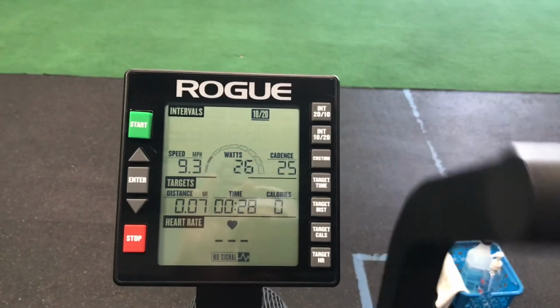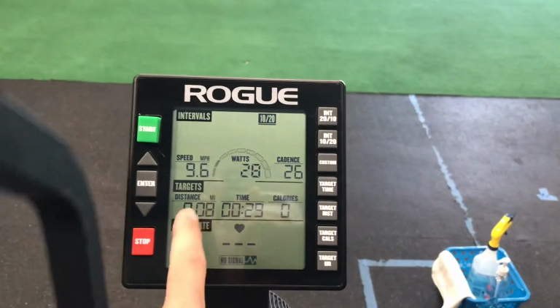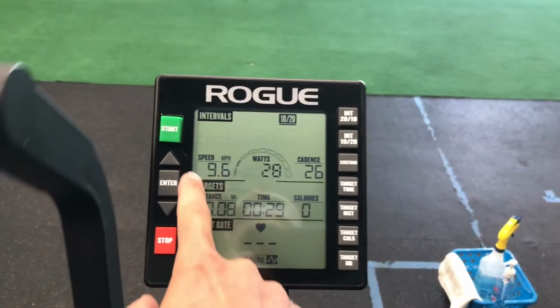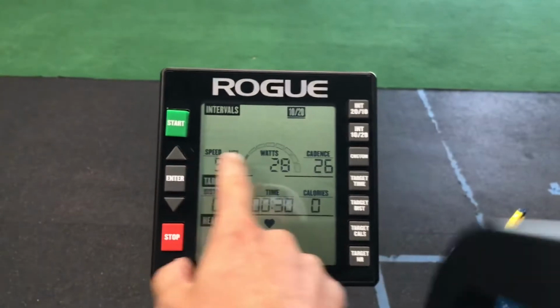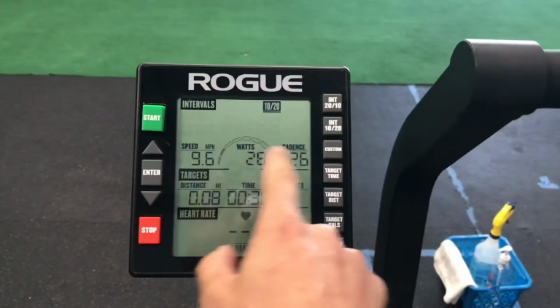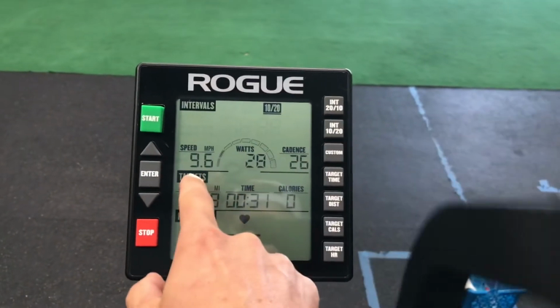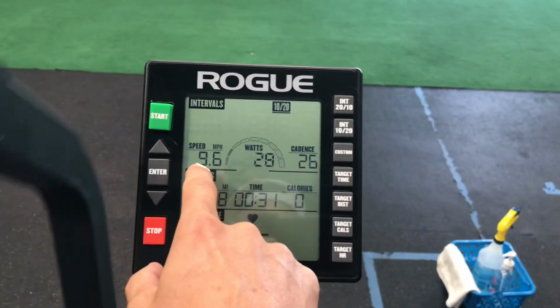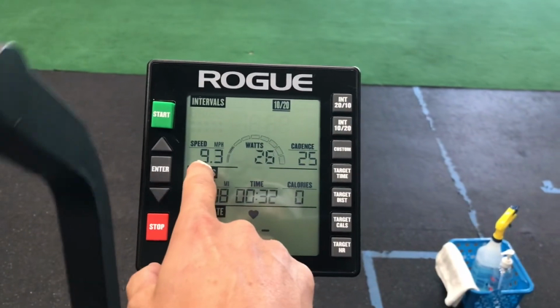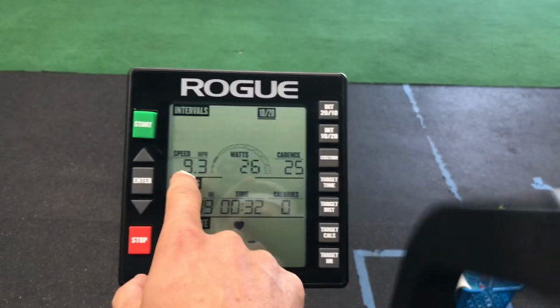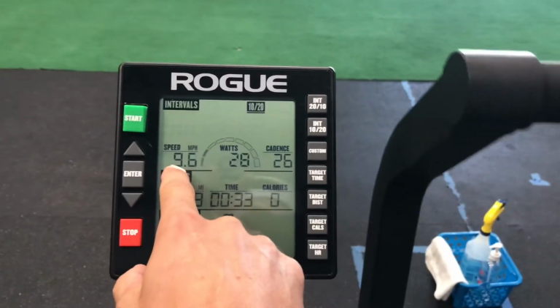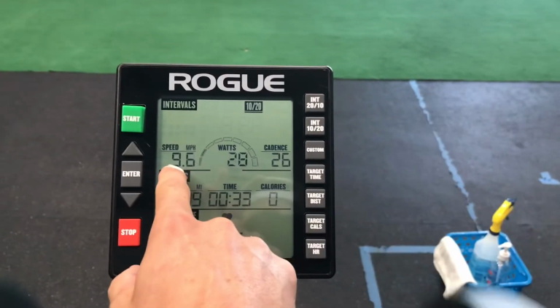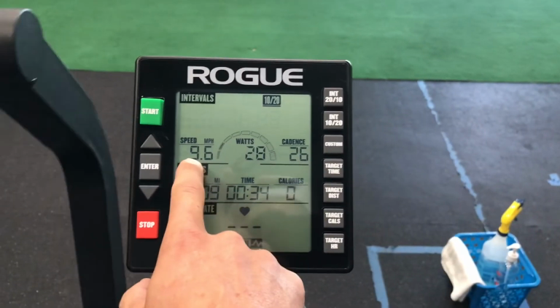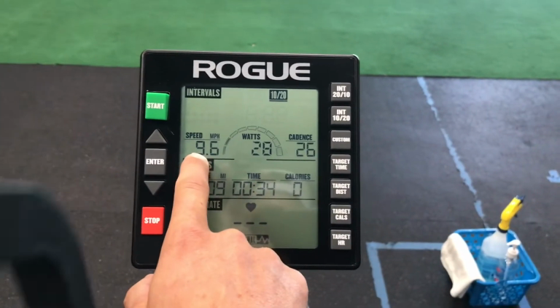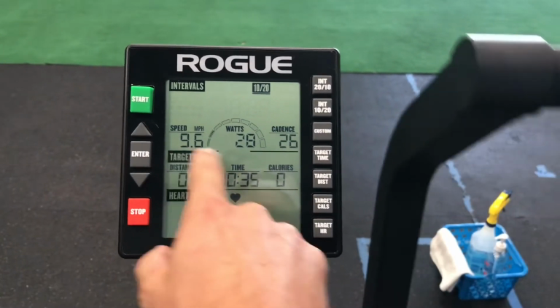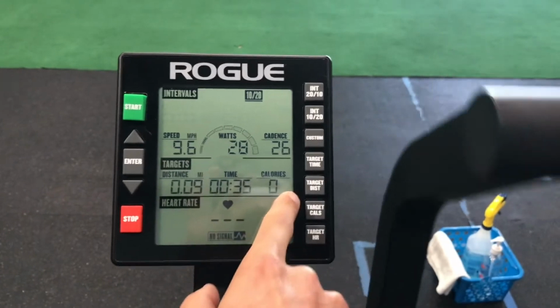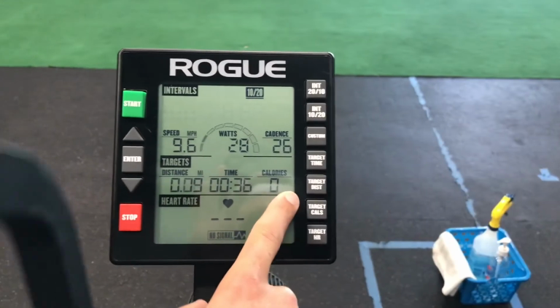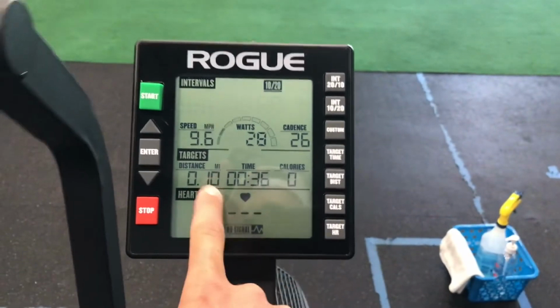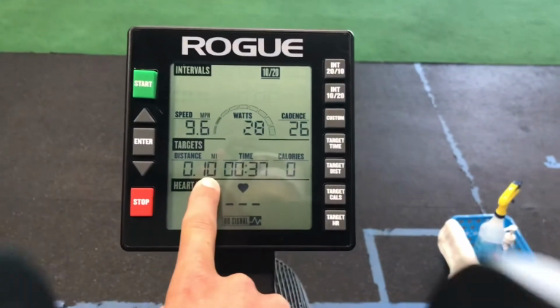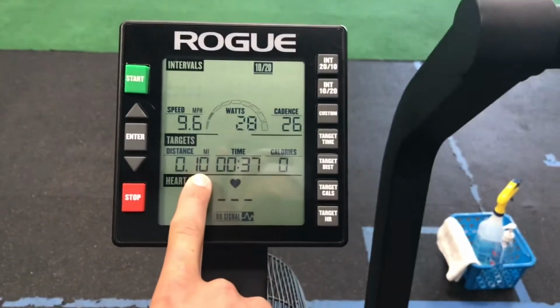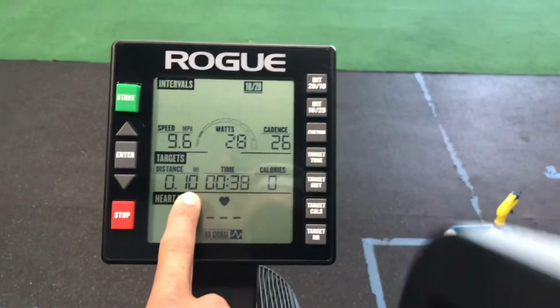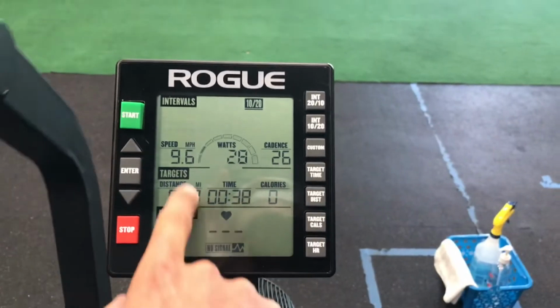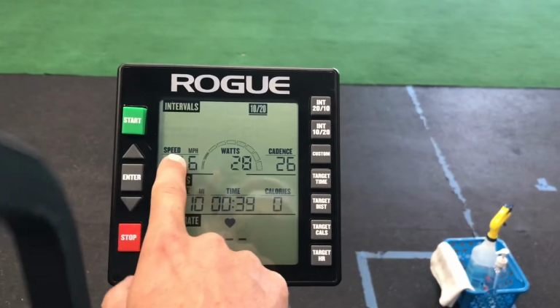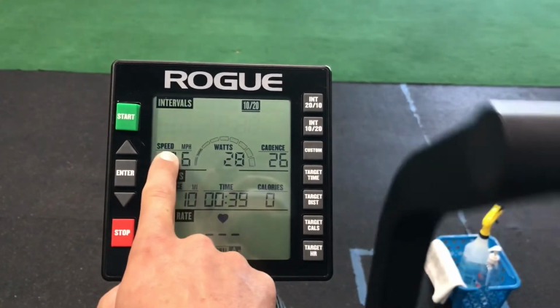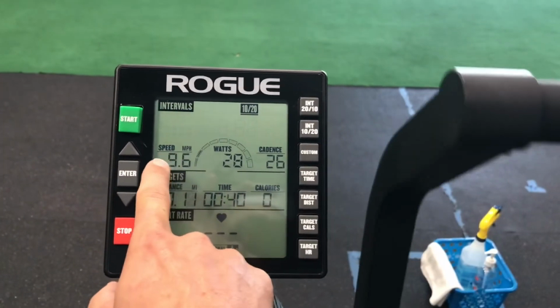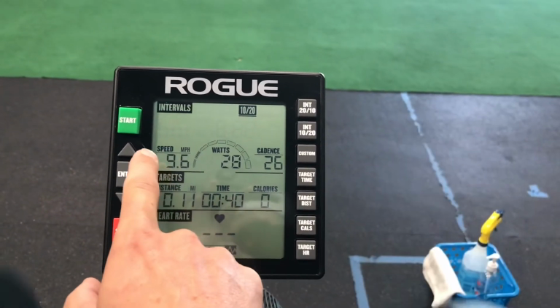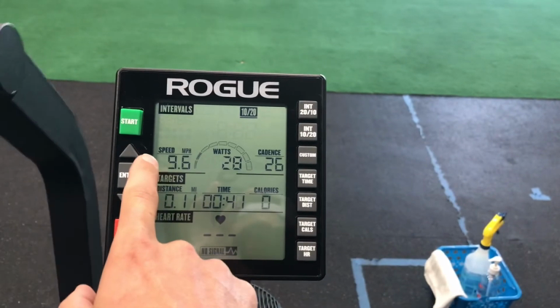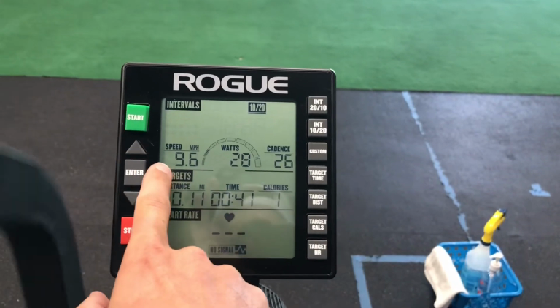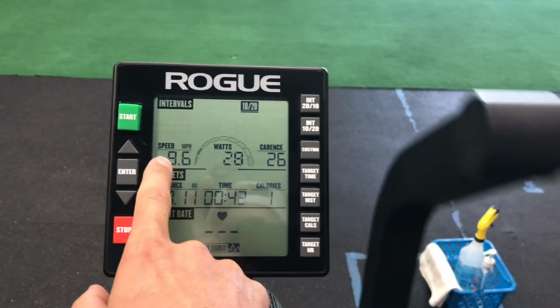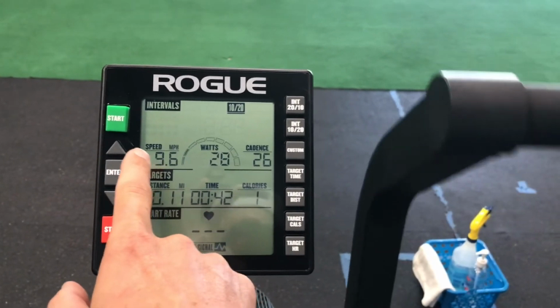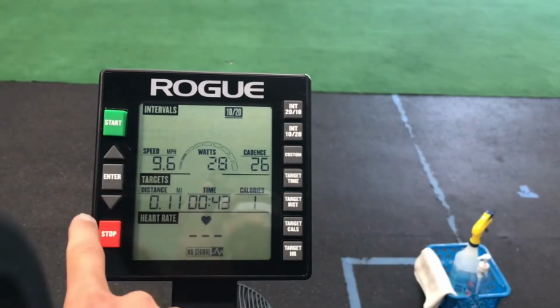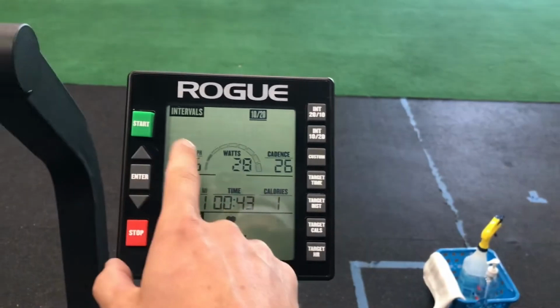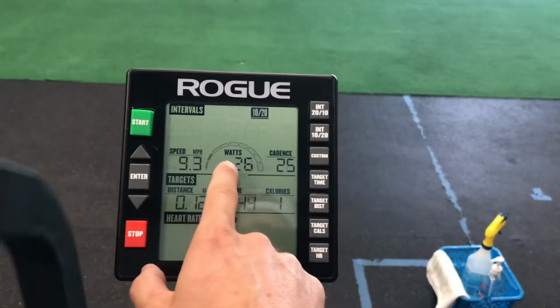The first metric on the left is your speed. This number obviously goes up the faster you go — it helps knock out calories and cover distance — but we're not going to focus on that number because it fluctuates too much.